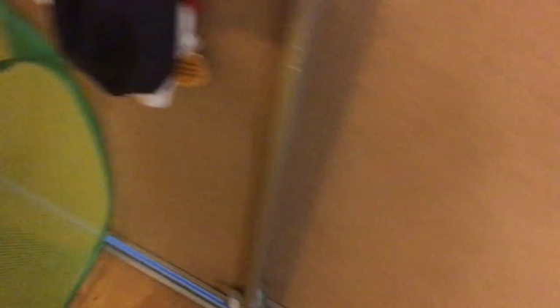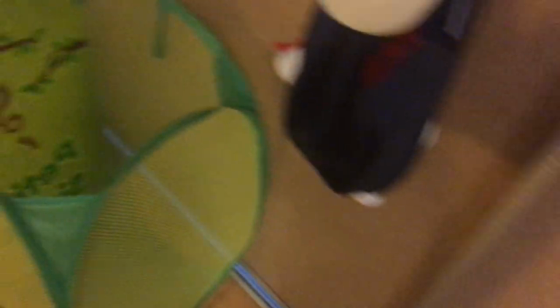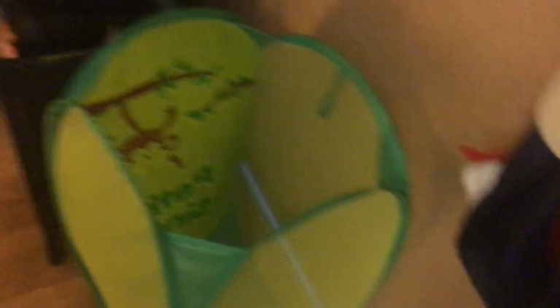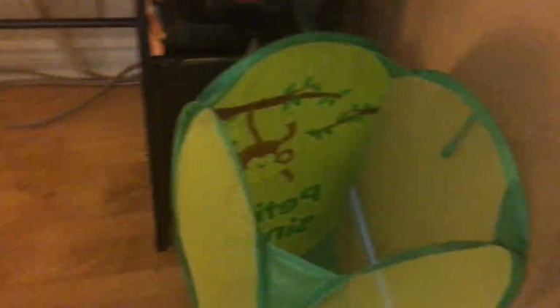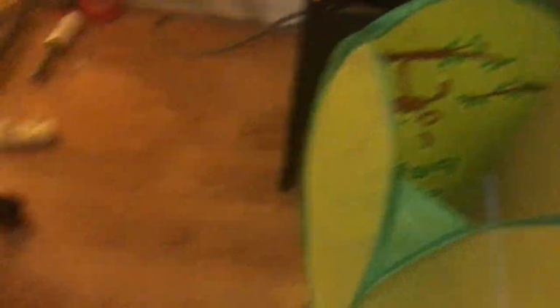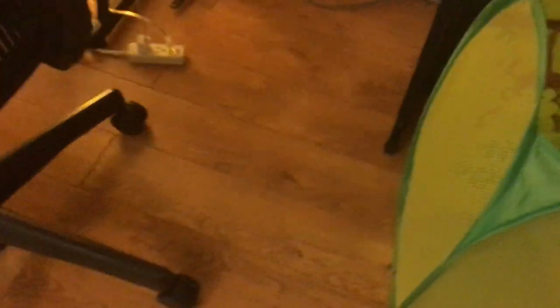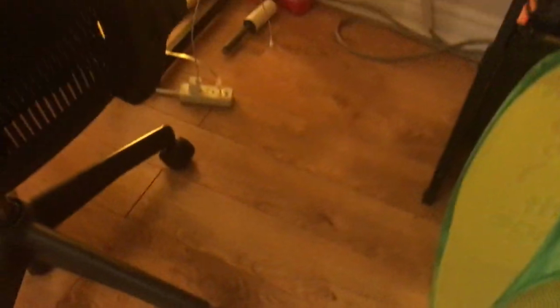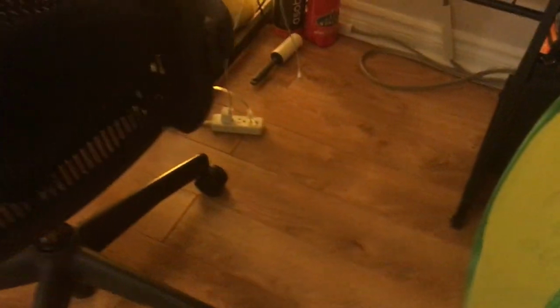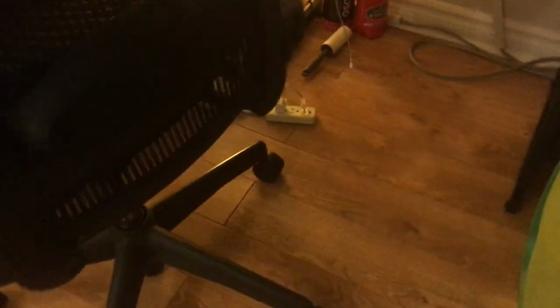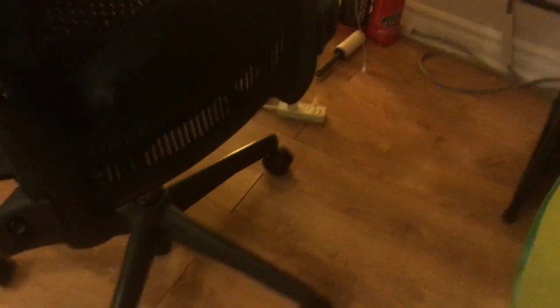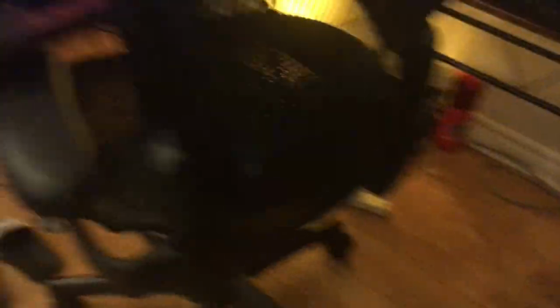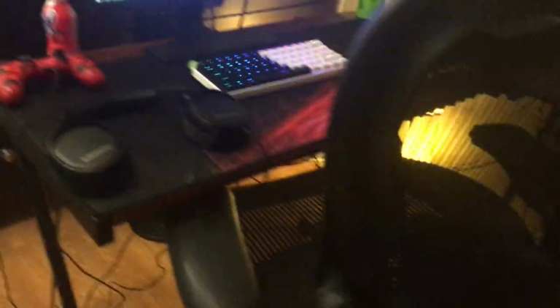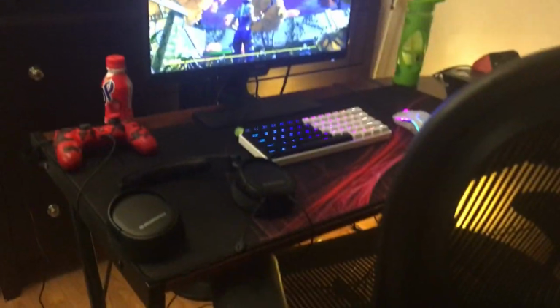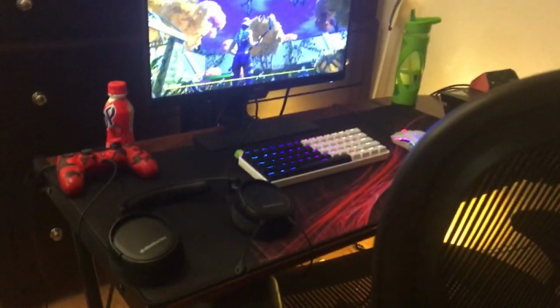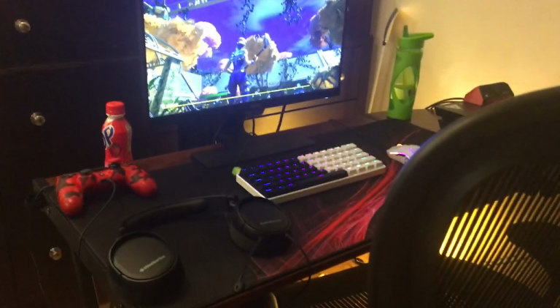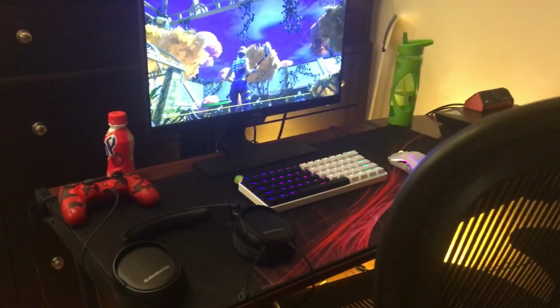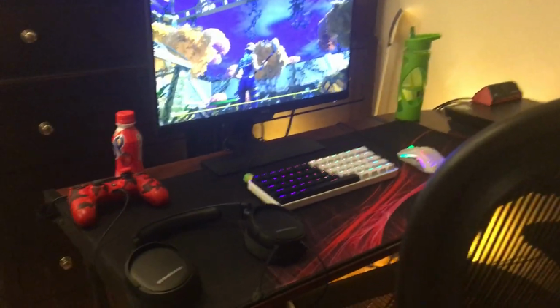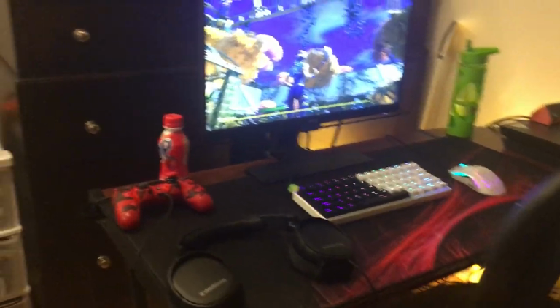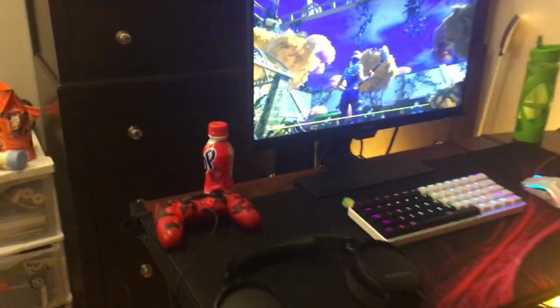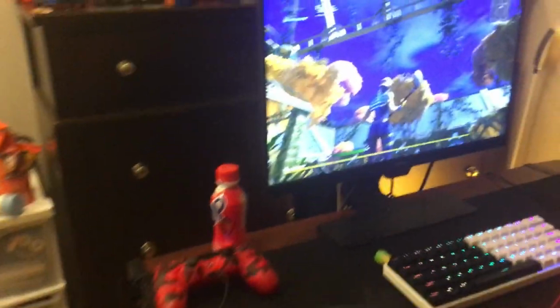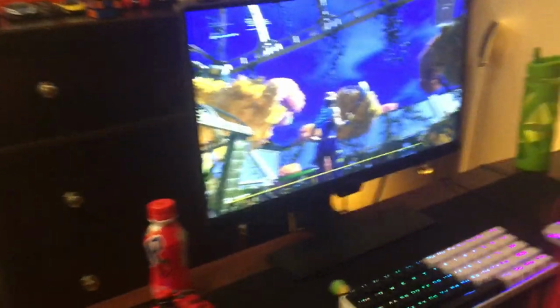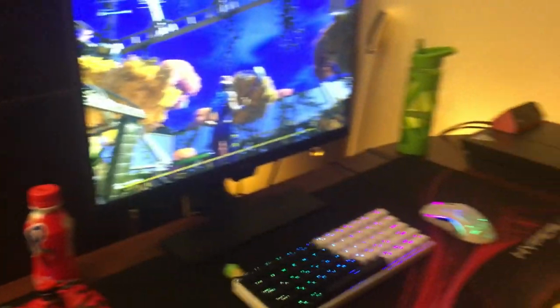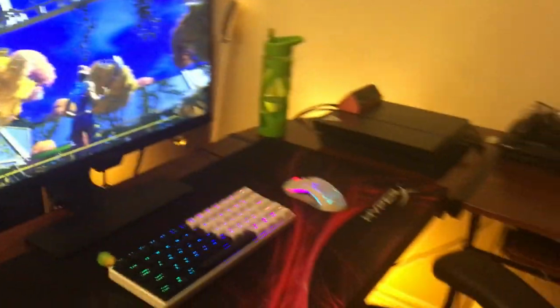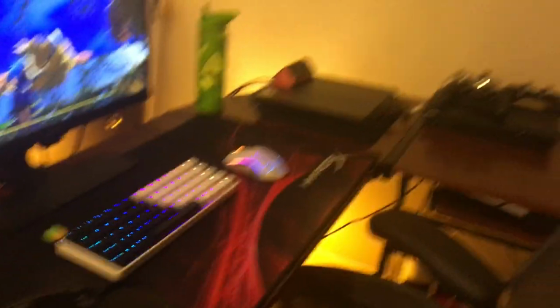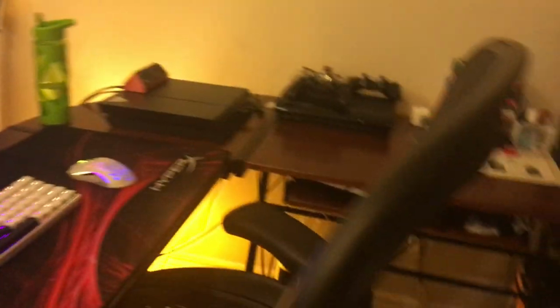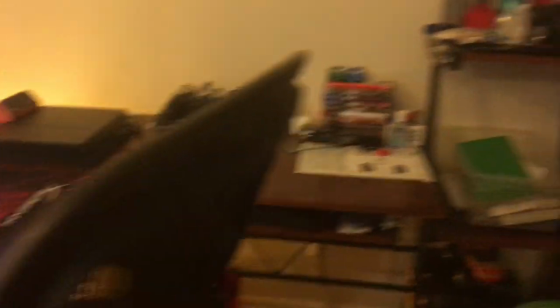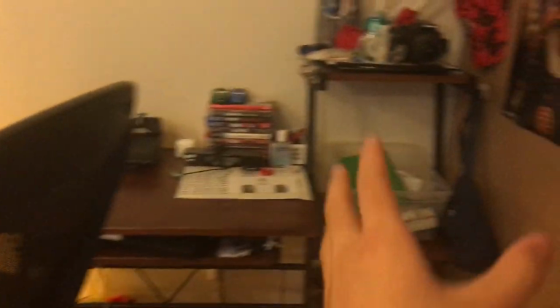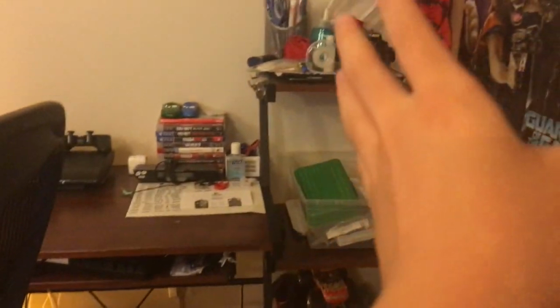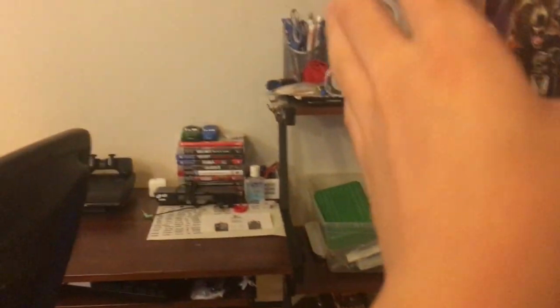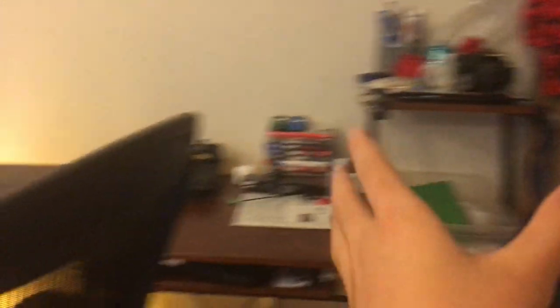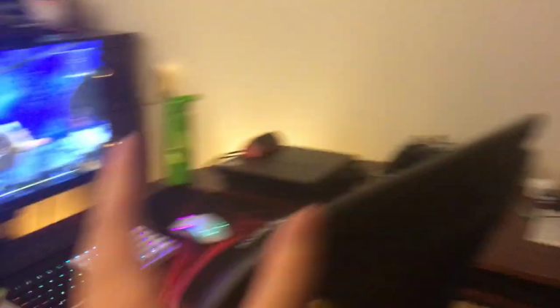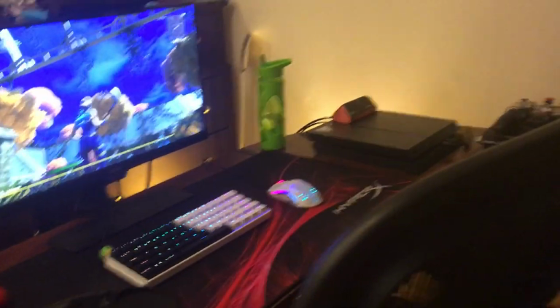And here's the part you guys were waiting for — the setup. Alright, so we're gonna start from this side to here.